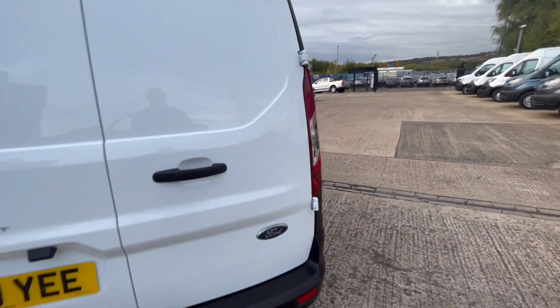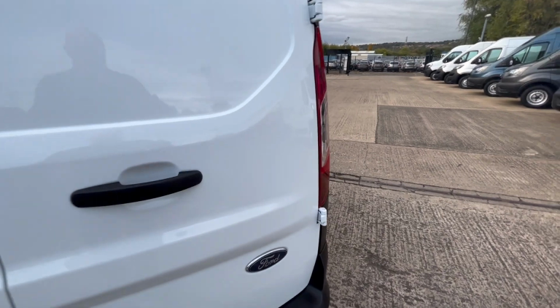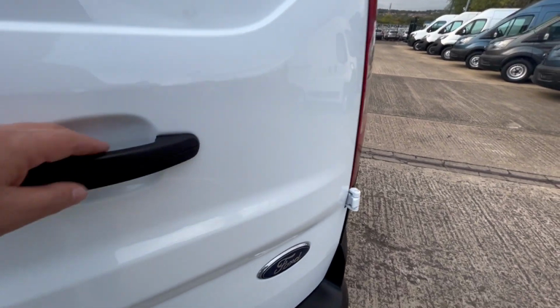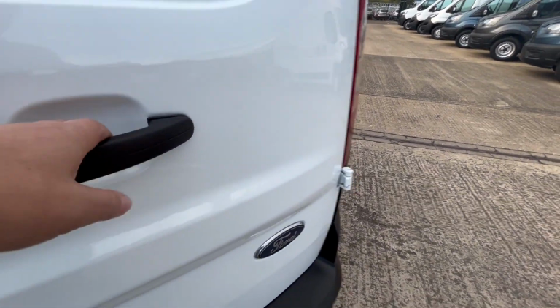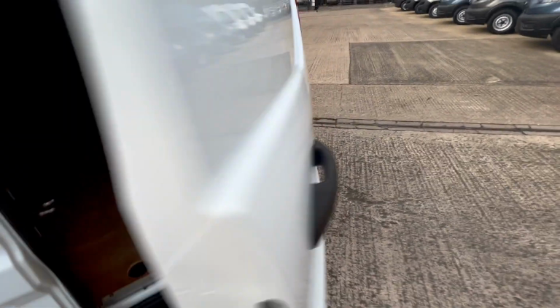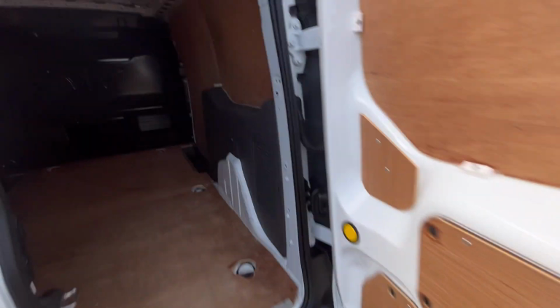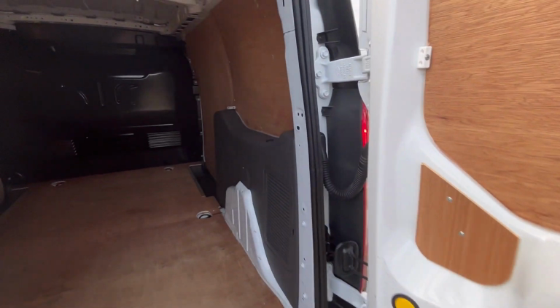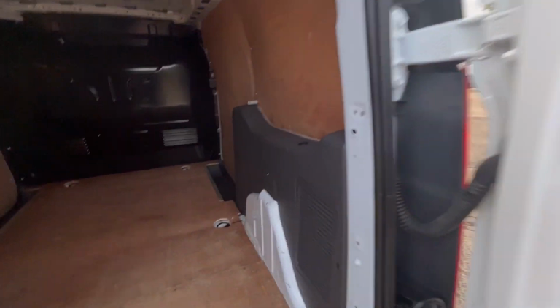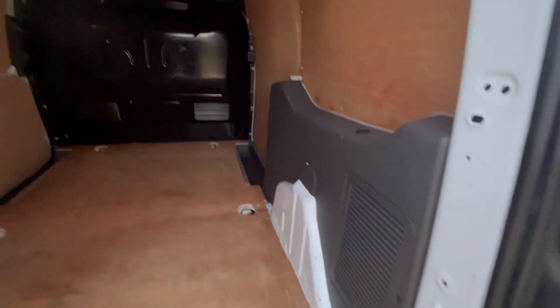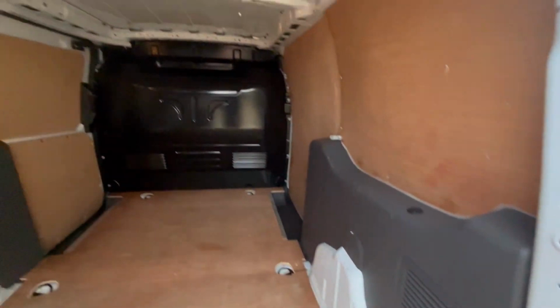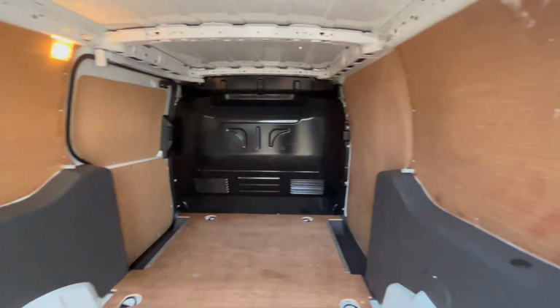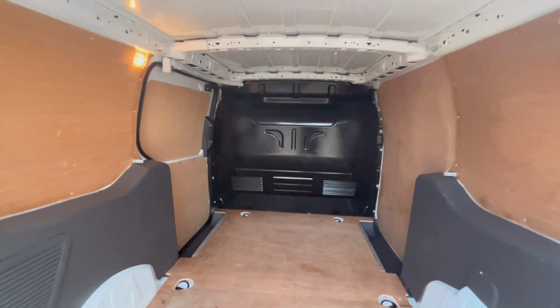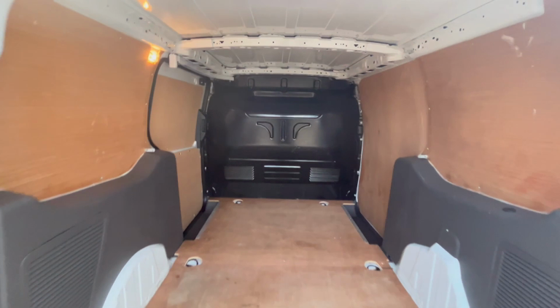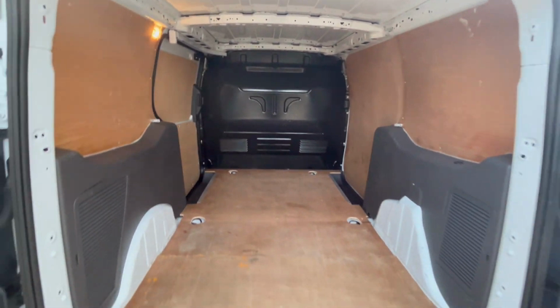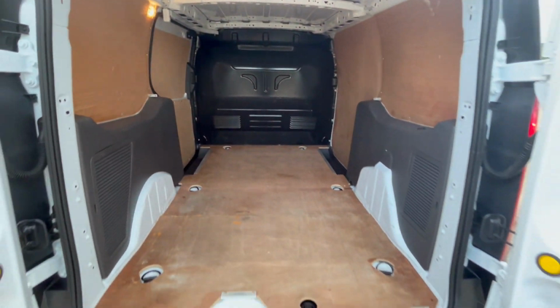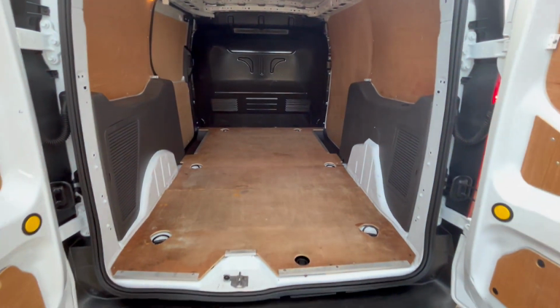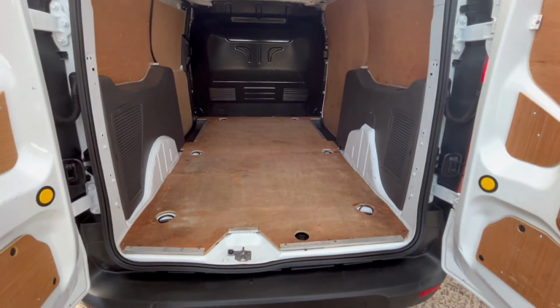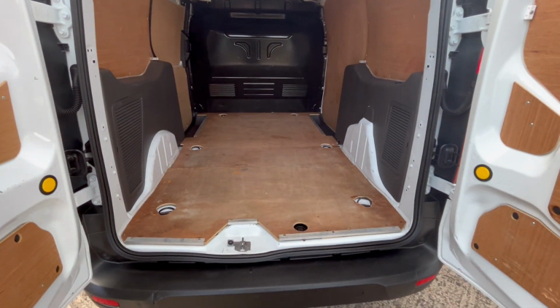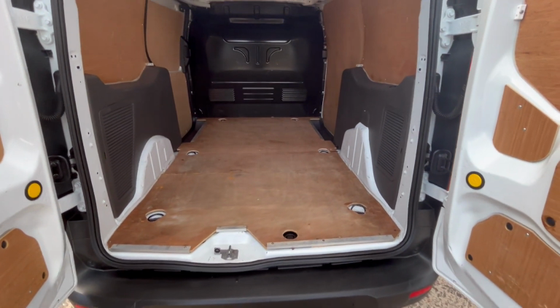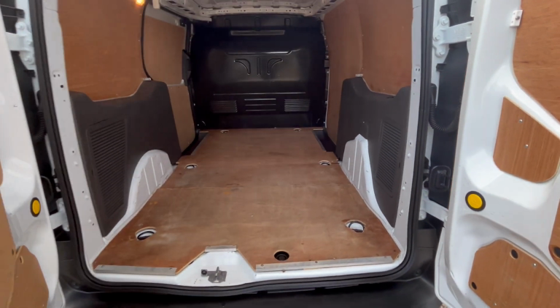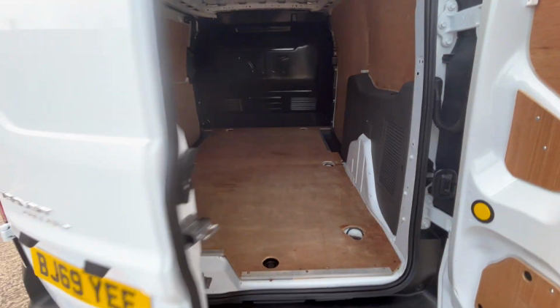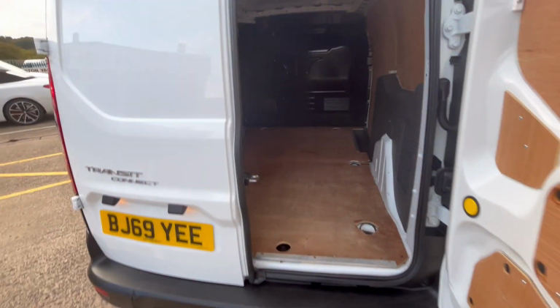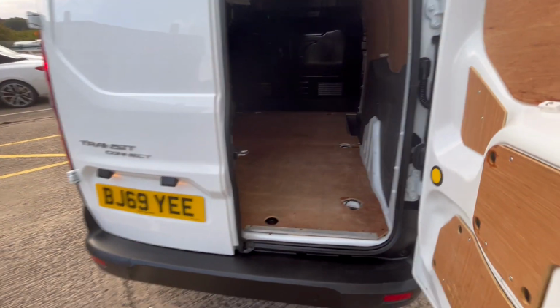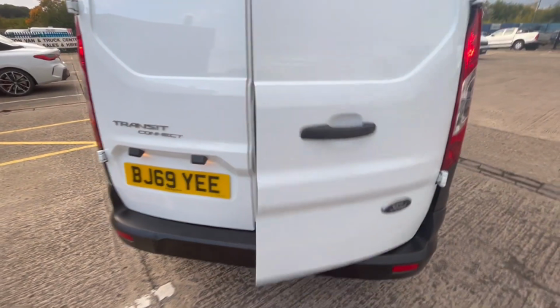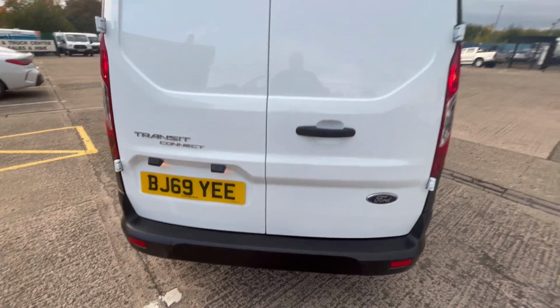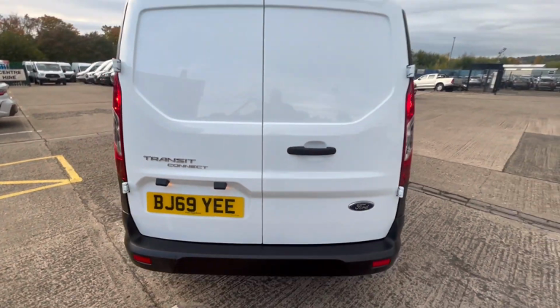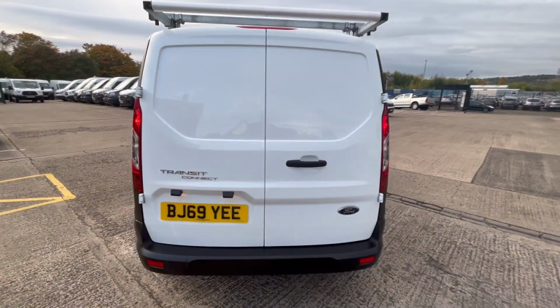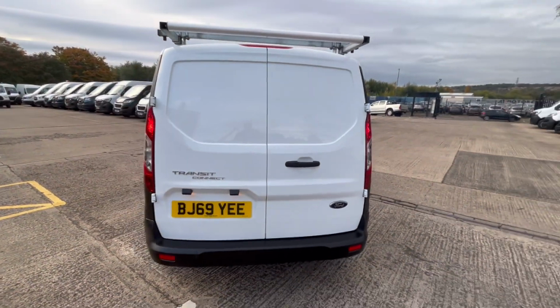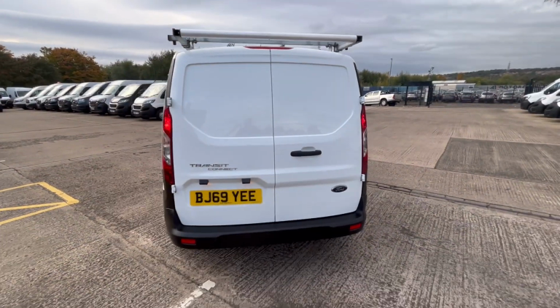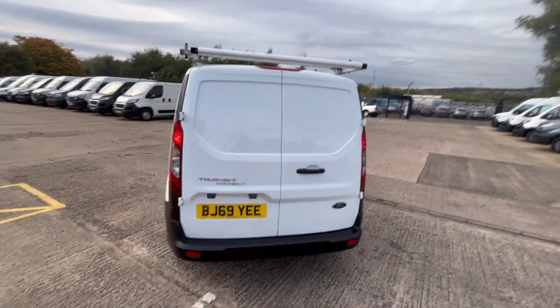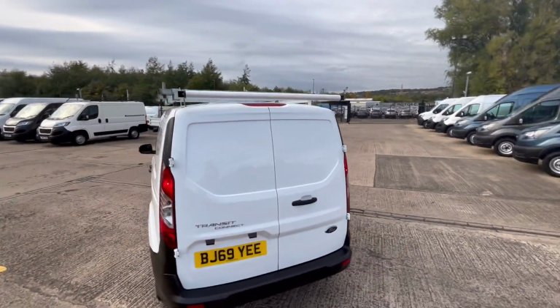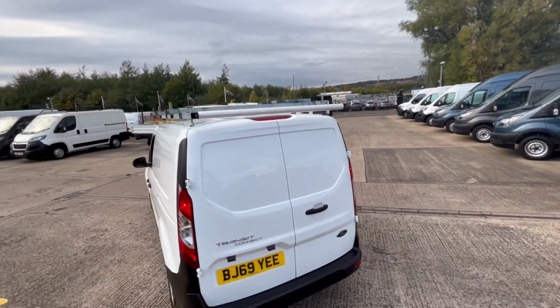Fully ply-lined load area, factory bulkhead, so there's a two metre load length in the back. And there's your roof rack on the top there.